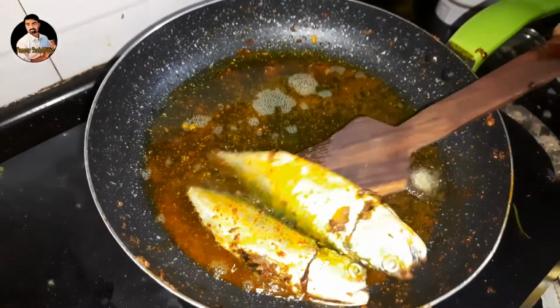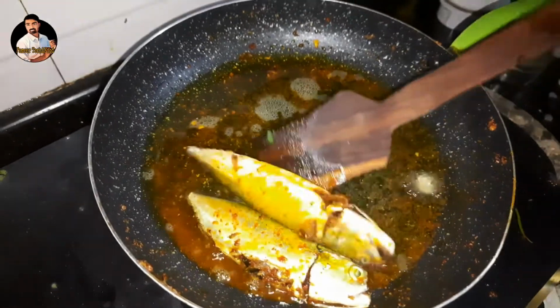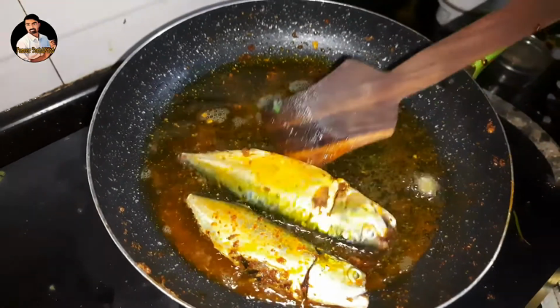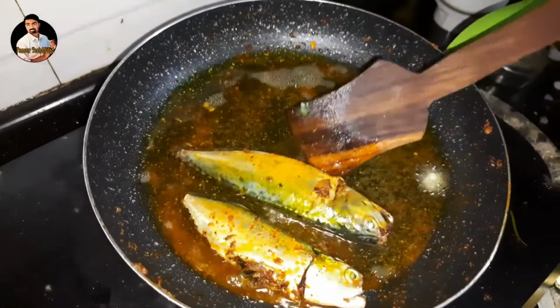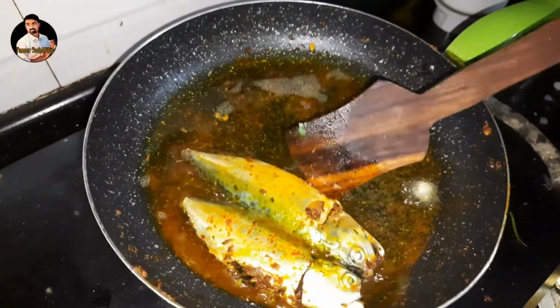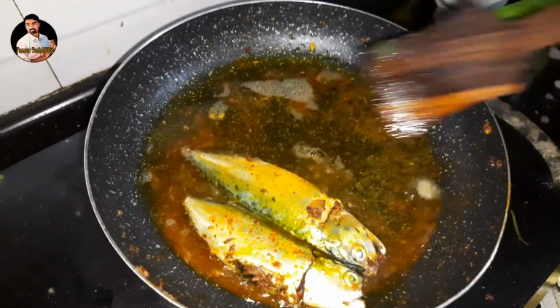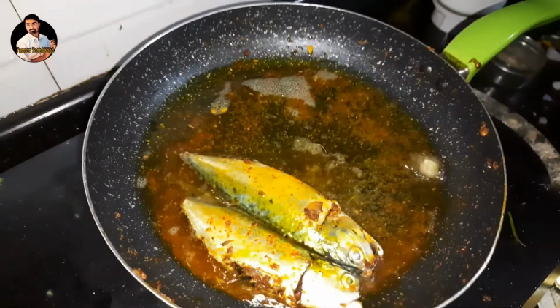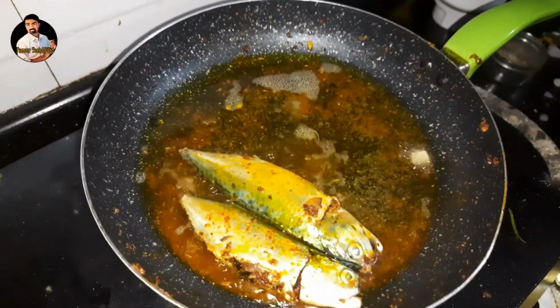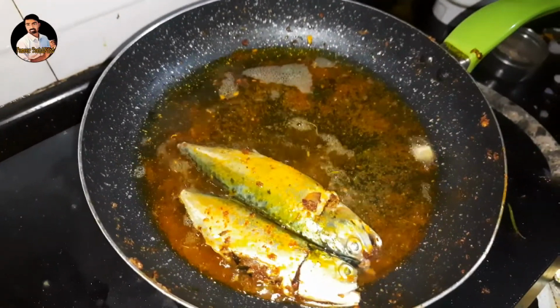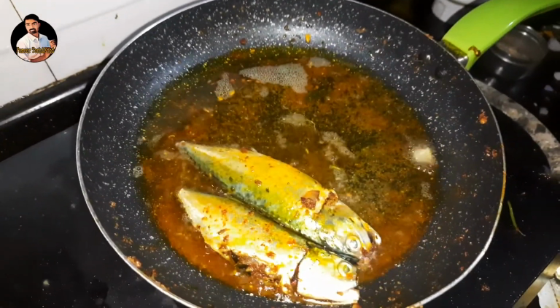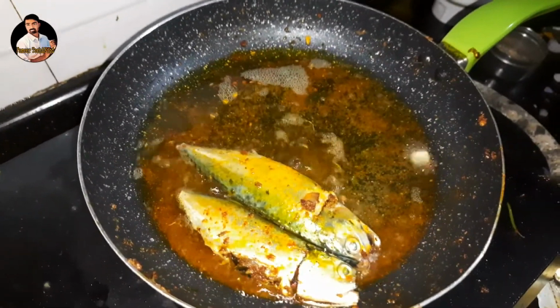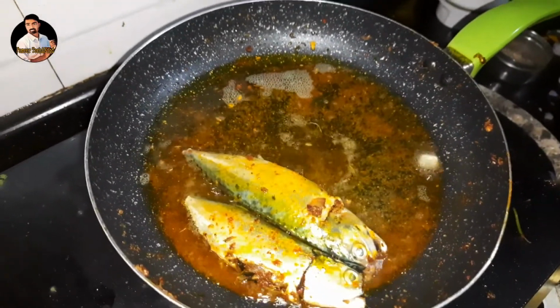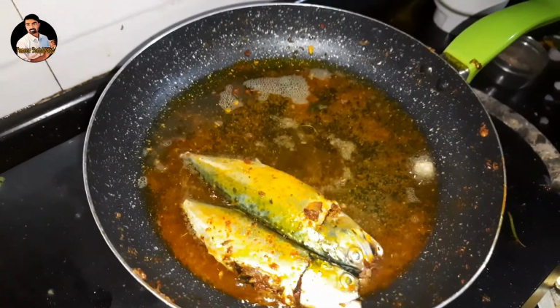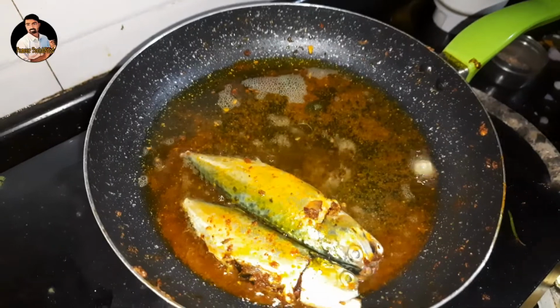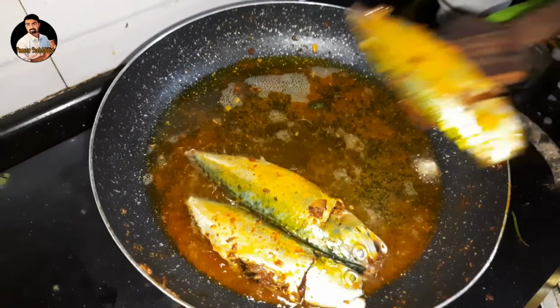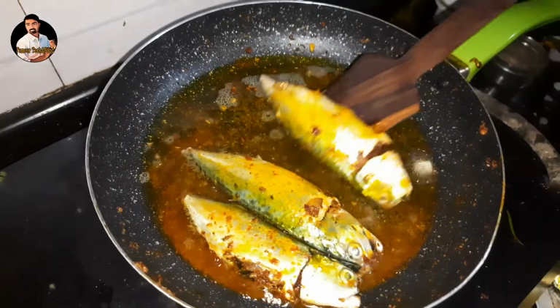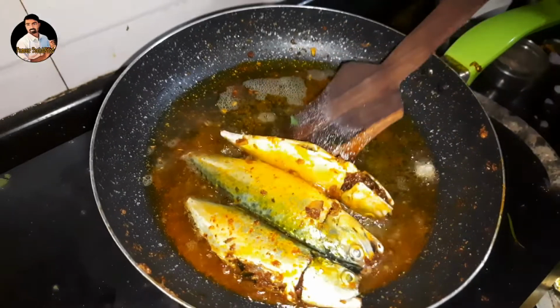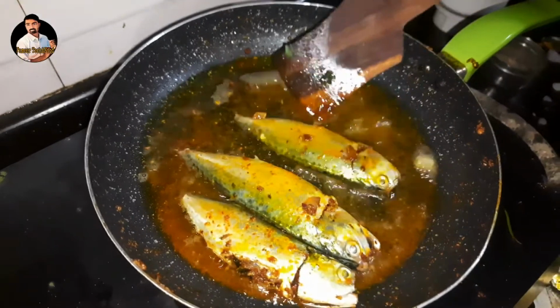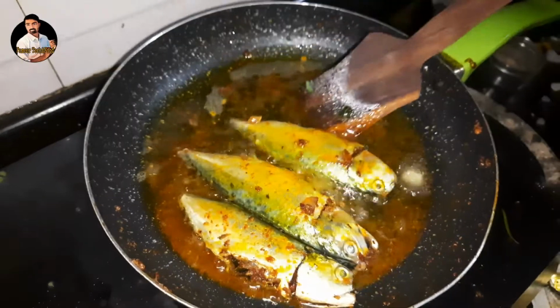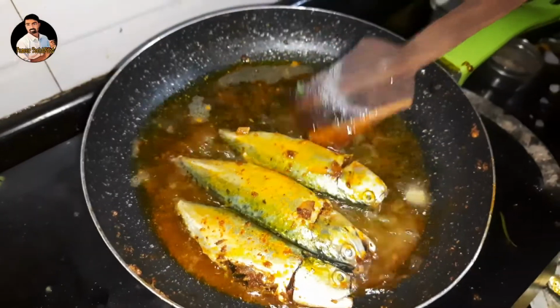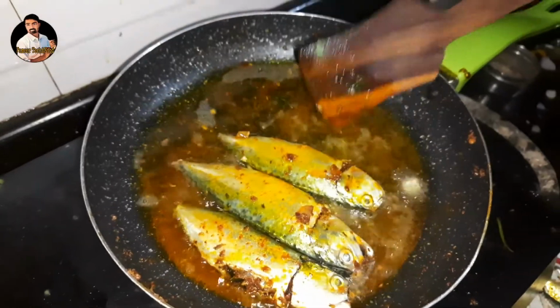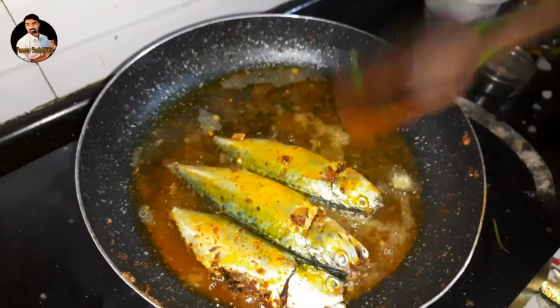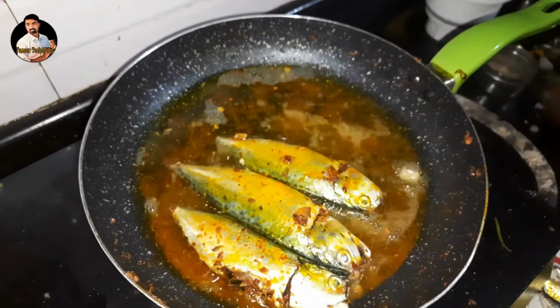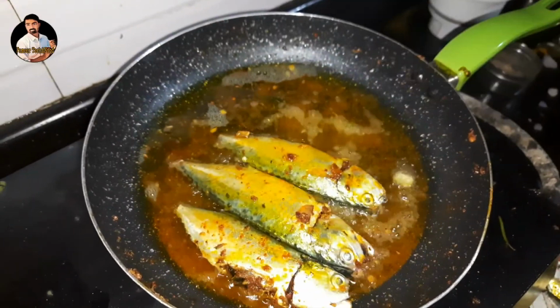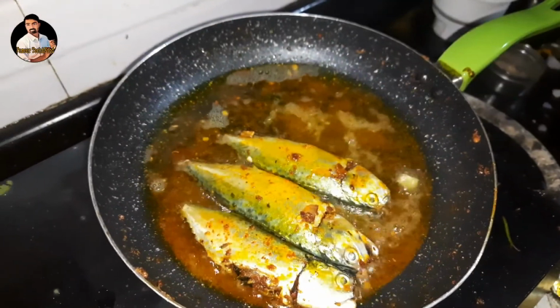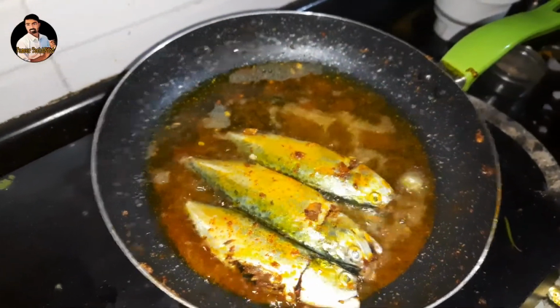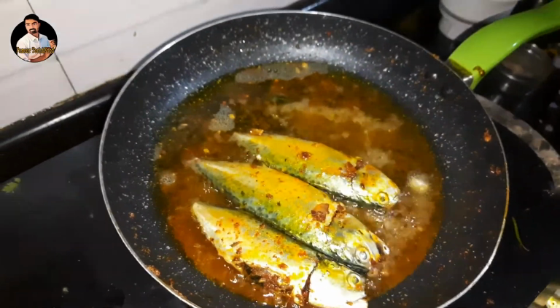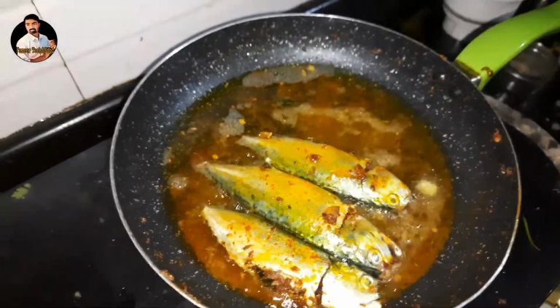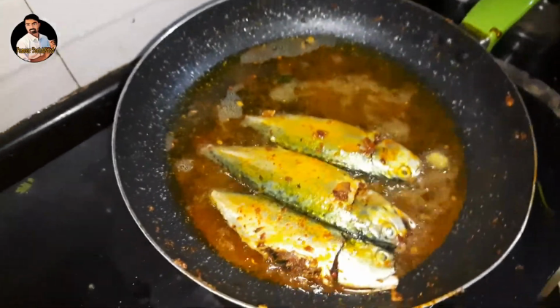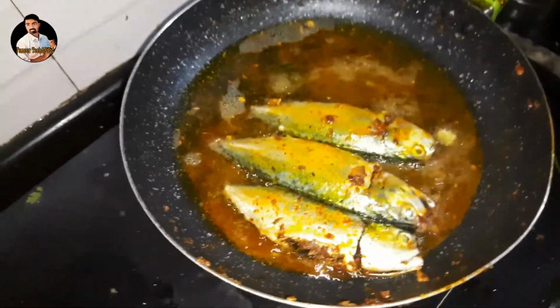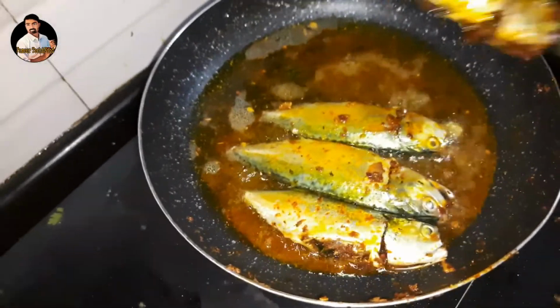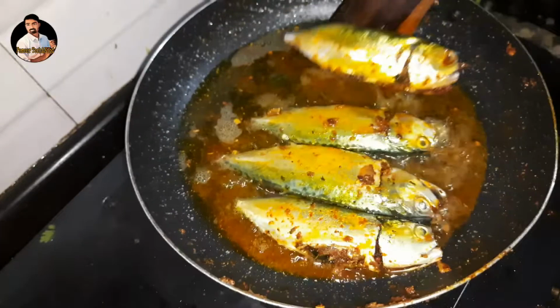First thing is, we will pour the marach and stir the marach. Because you have to make the marach and stir it well.